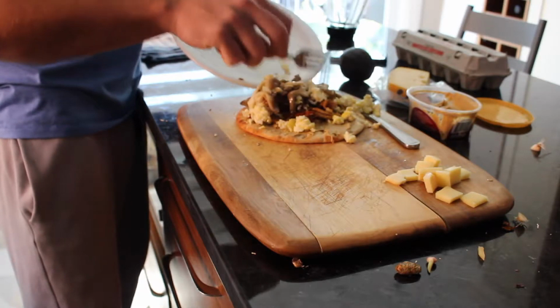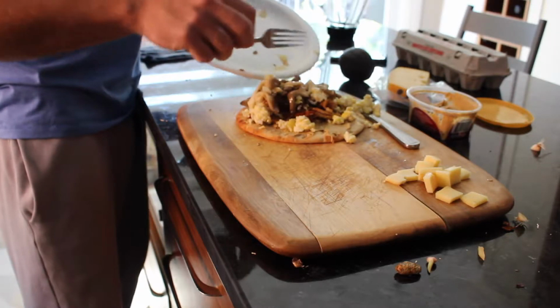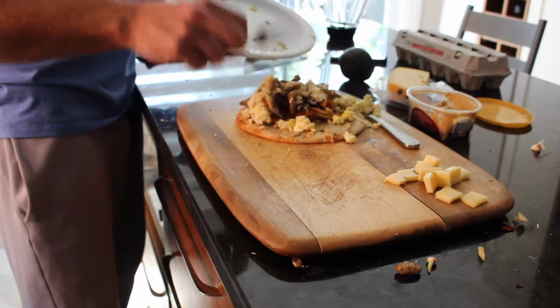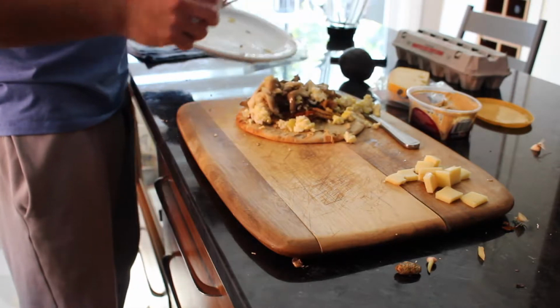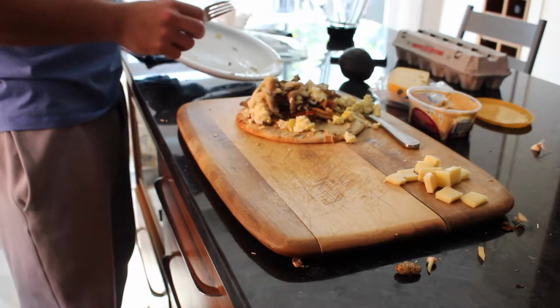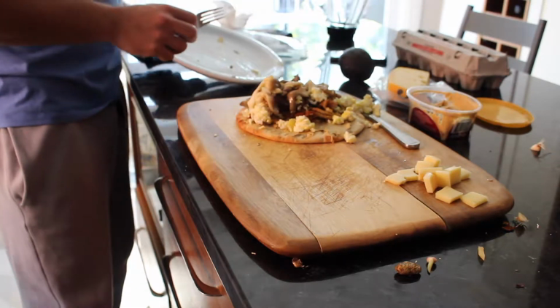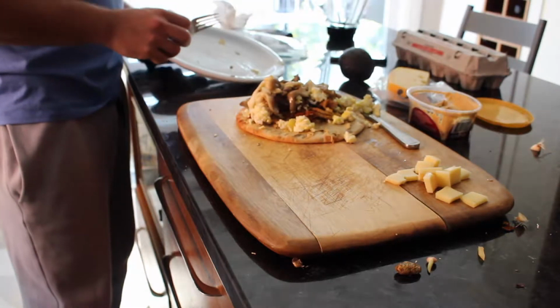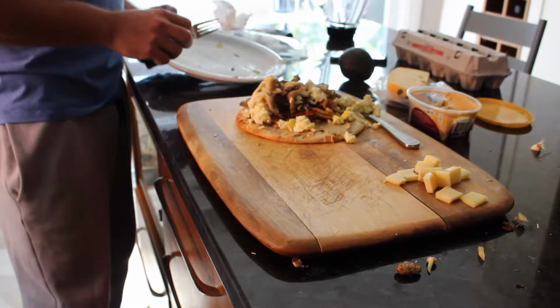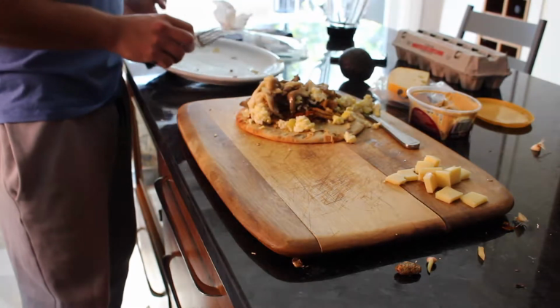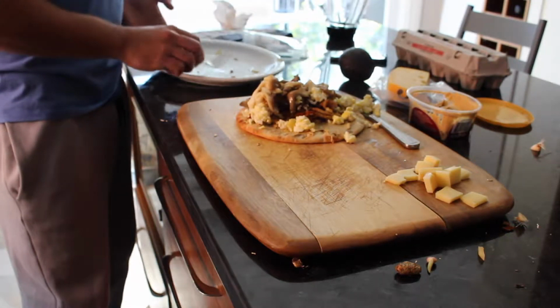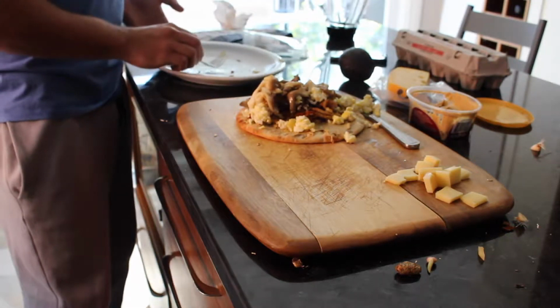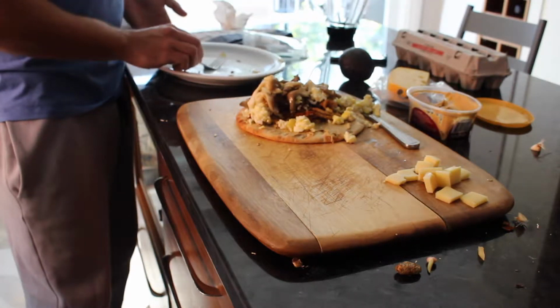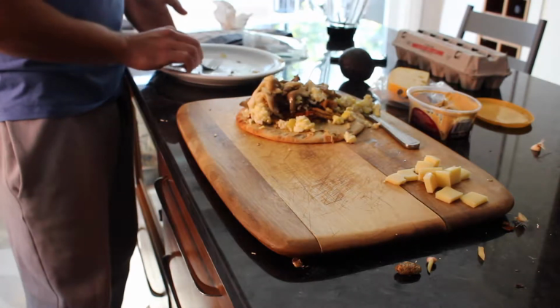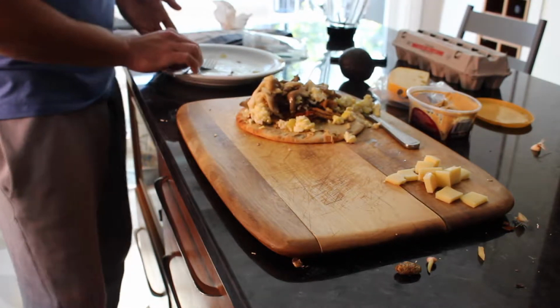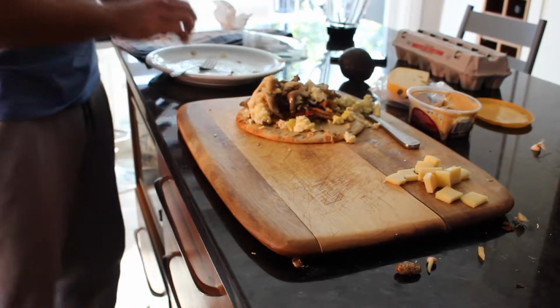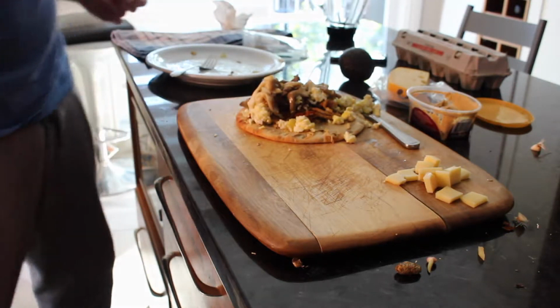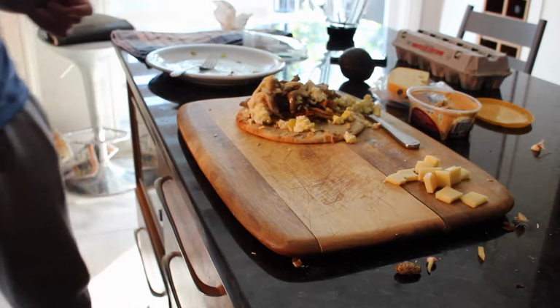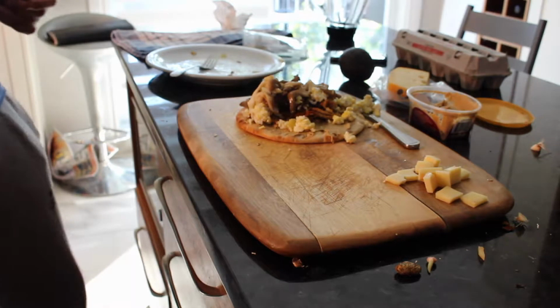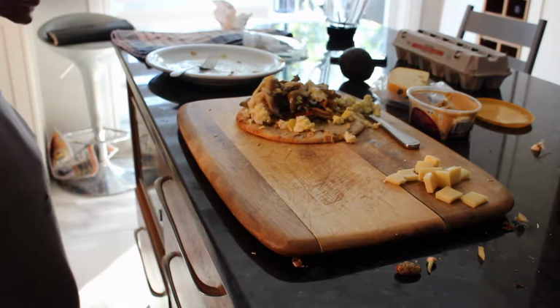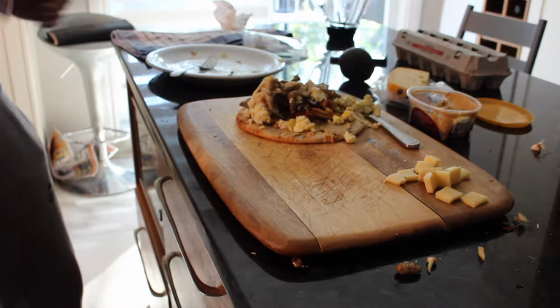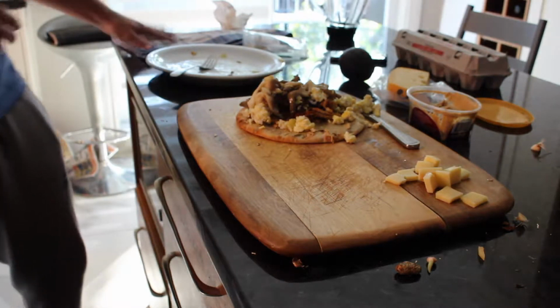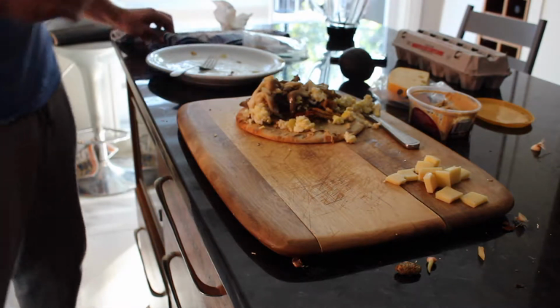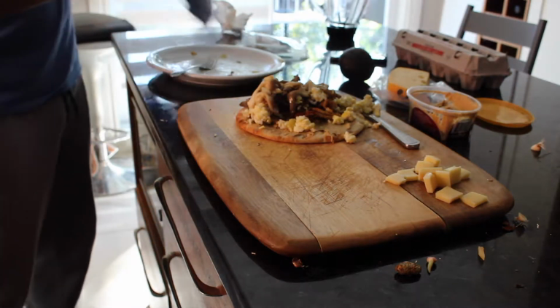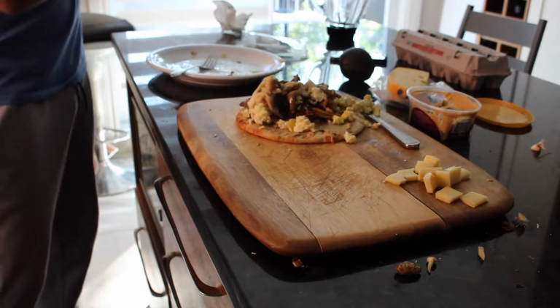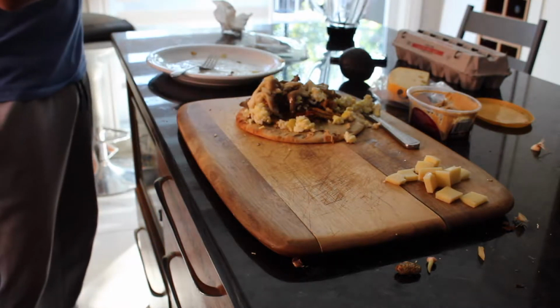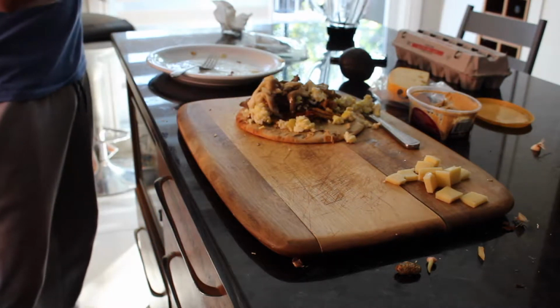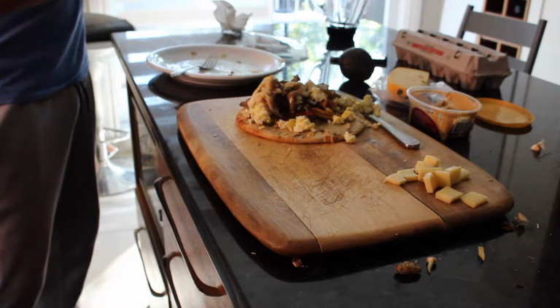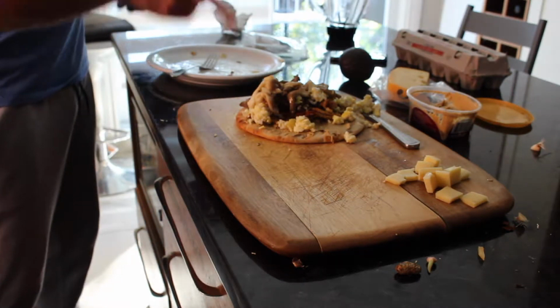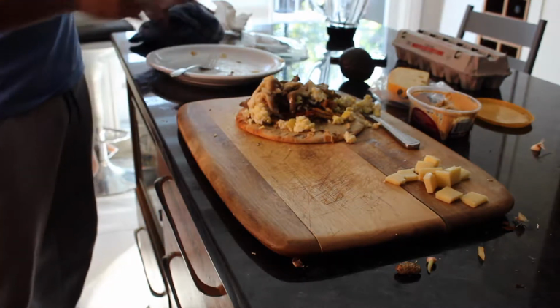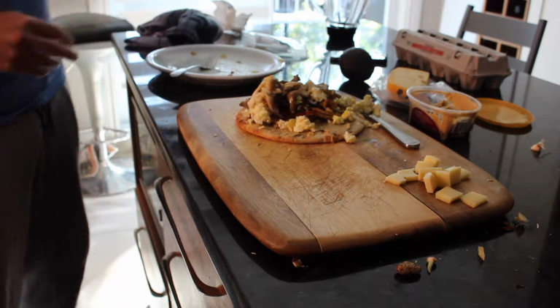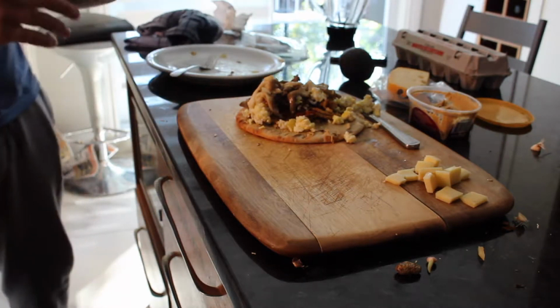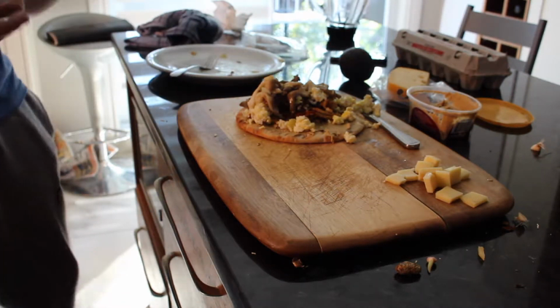Guys, this, in a store, would be worth a lot of money. At least you could sell this for 12 bucks.